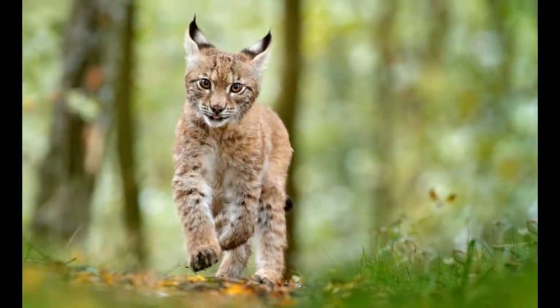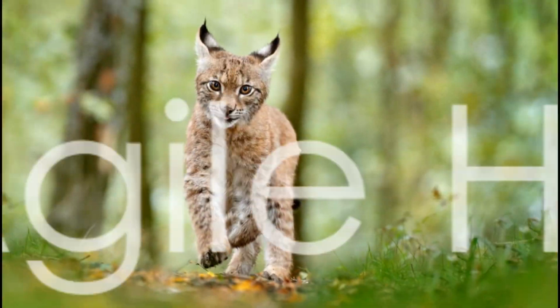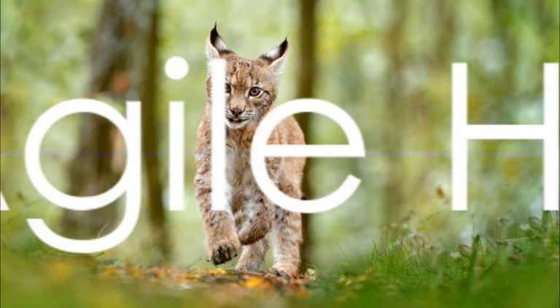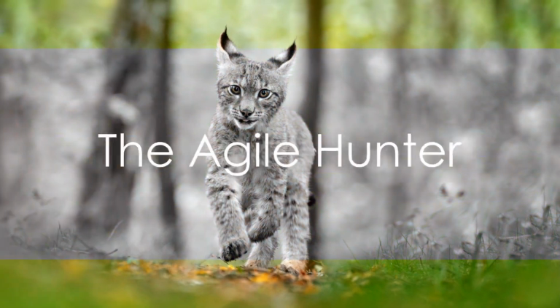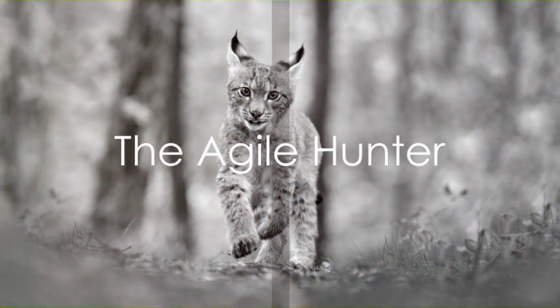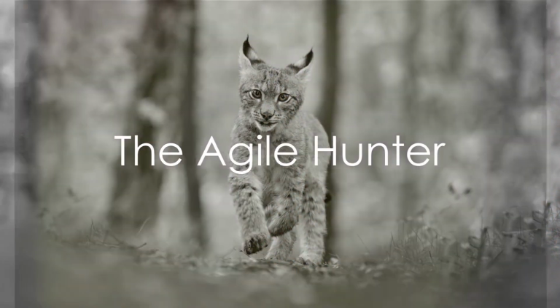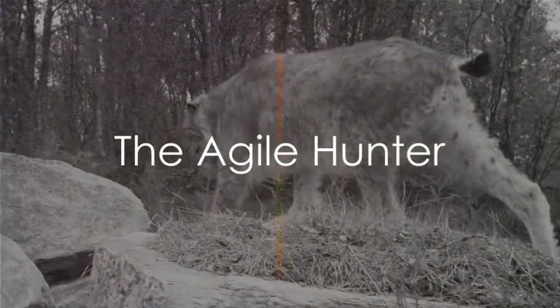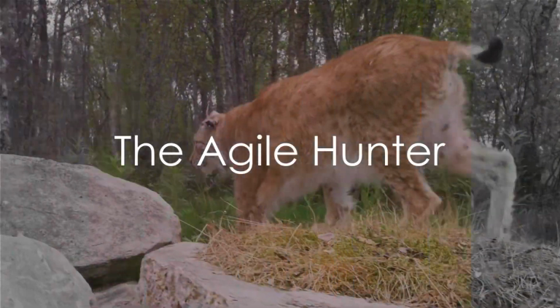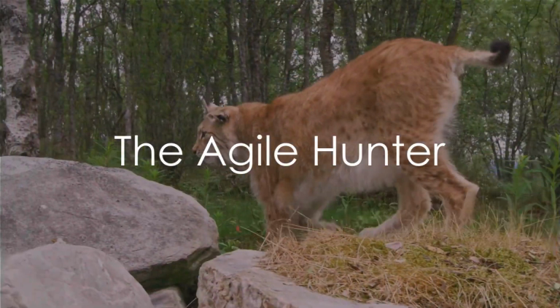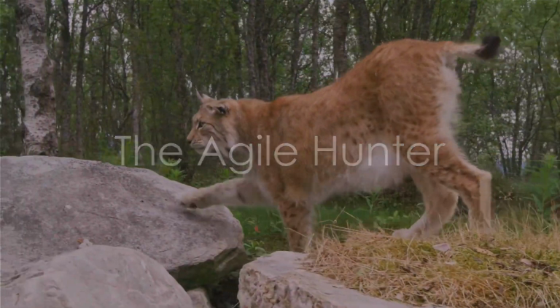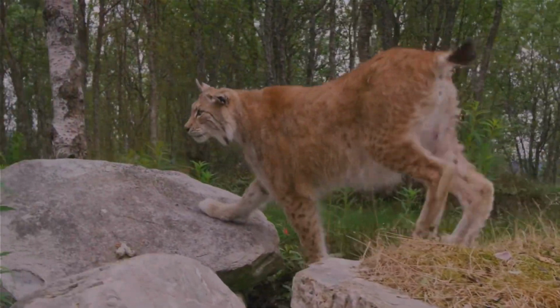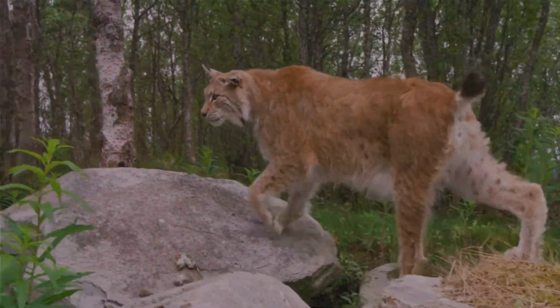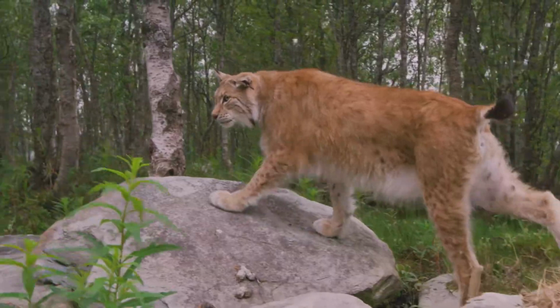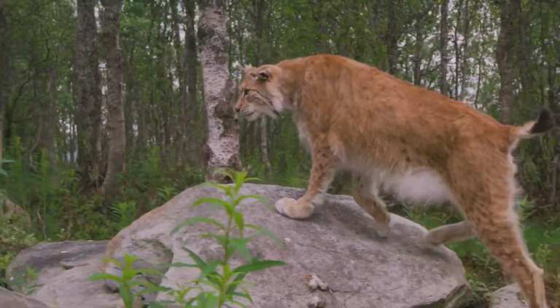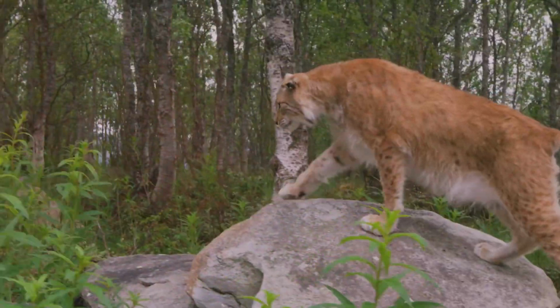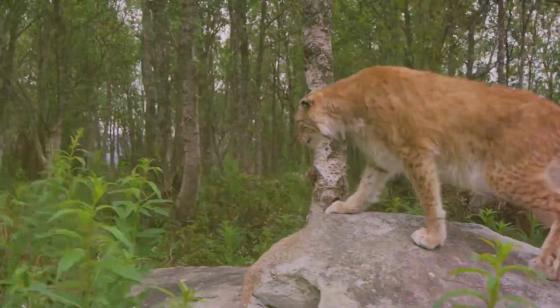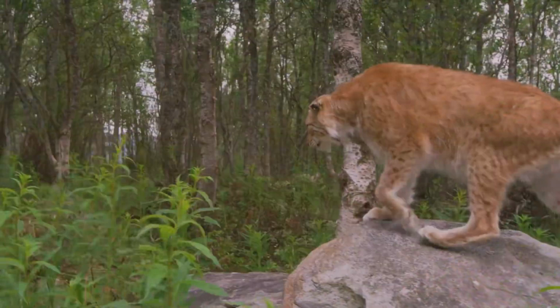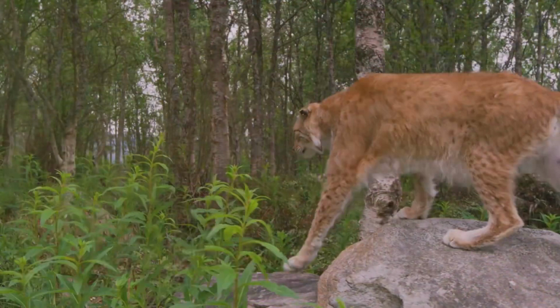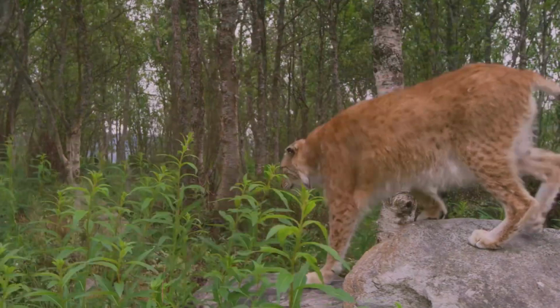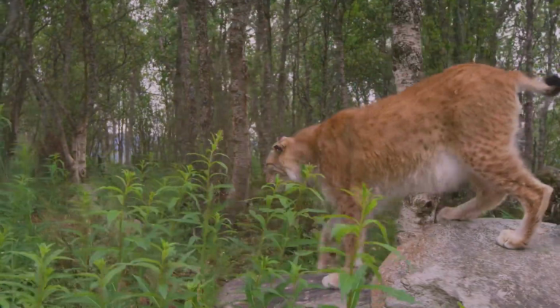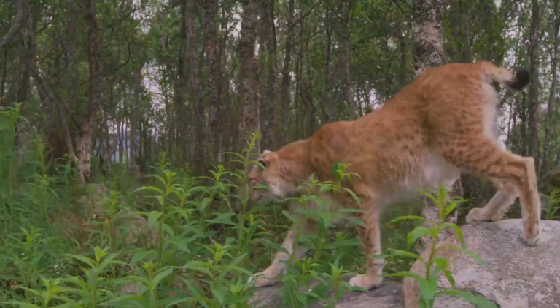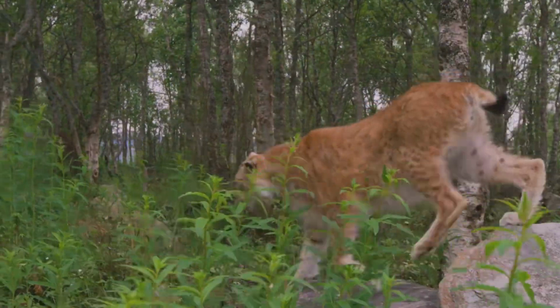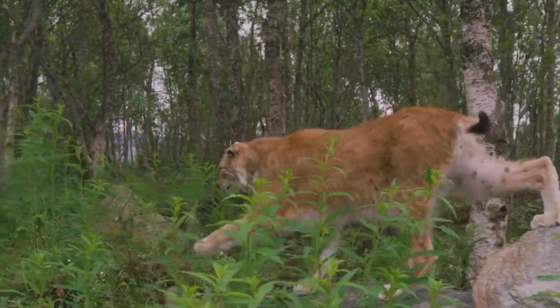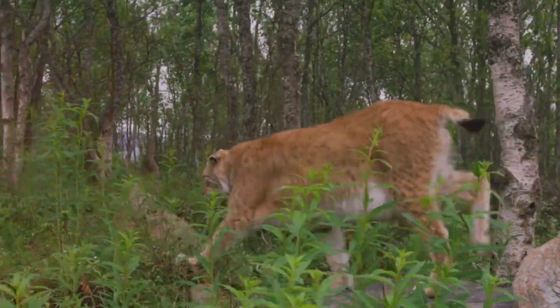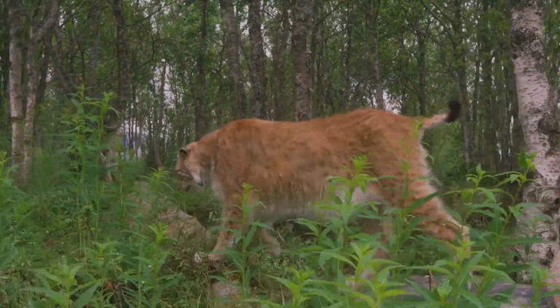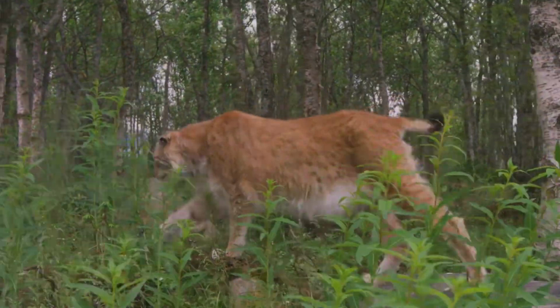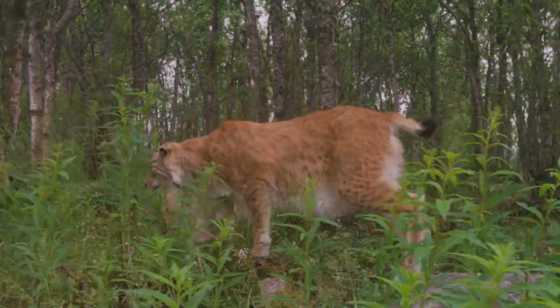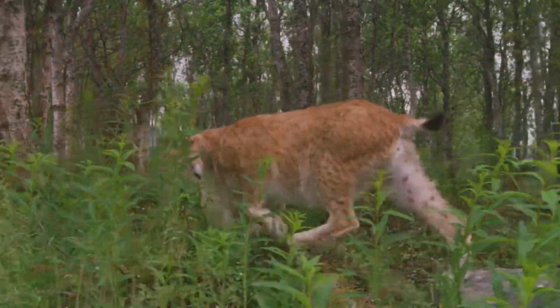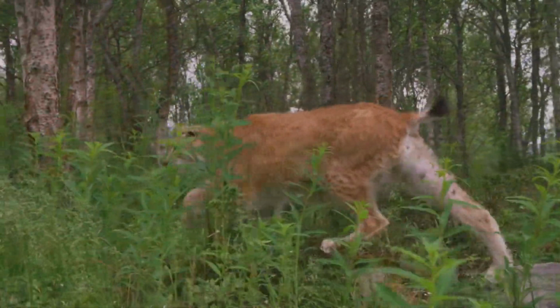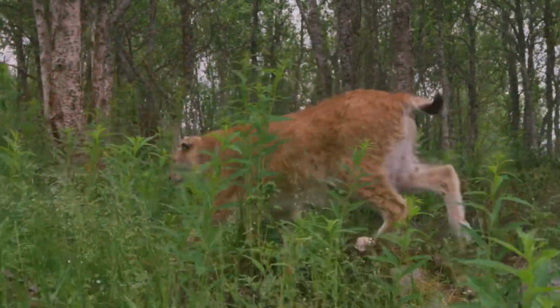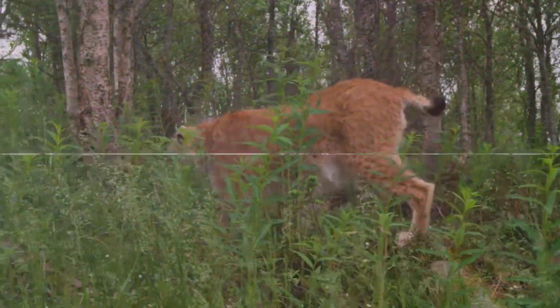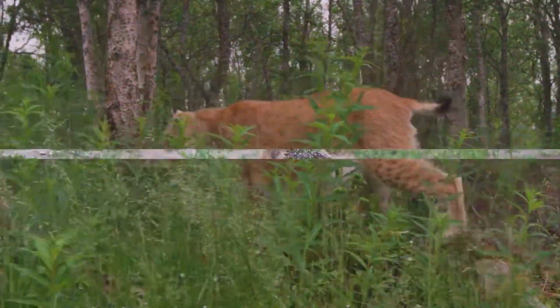Venture further north to the Scandinavian forests and you'll find the Eurasian lynx, its thick winter coat now shedding, leaping agilely through the undergrowth, its piercing eyes scanning the surroundings for prey.